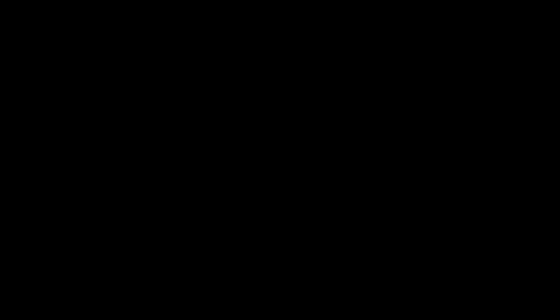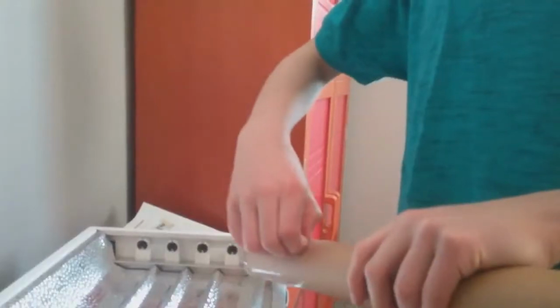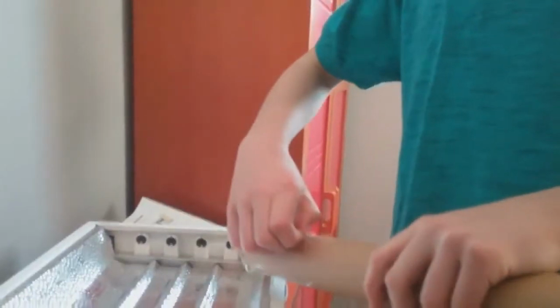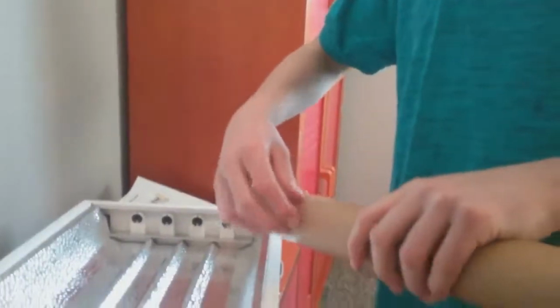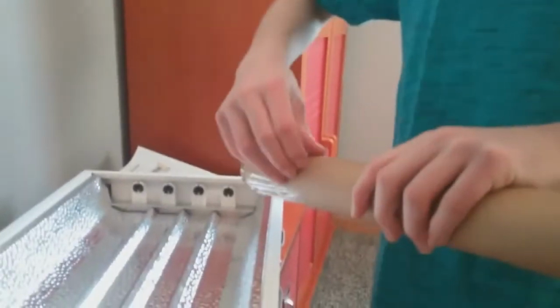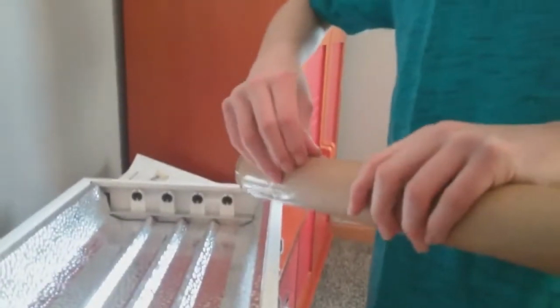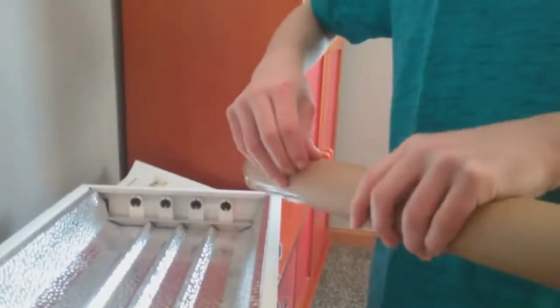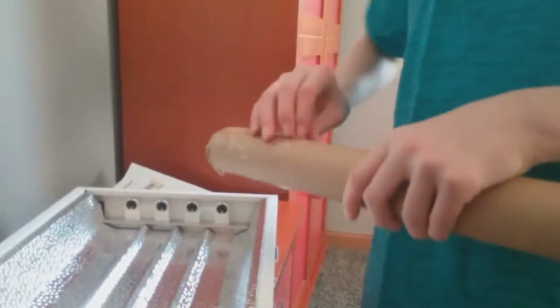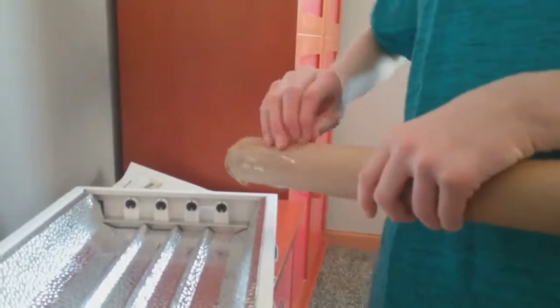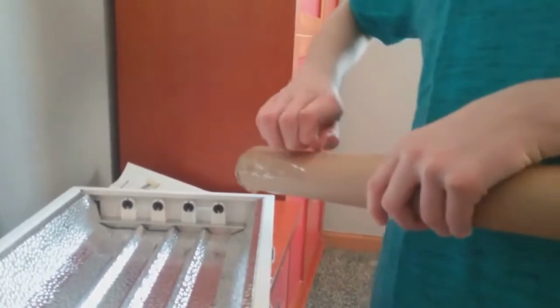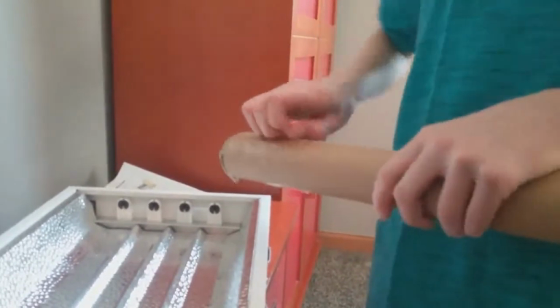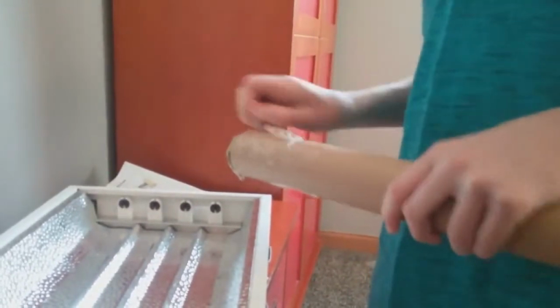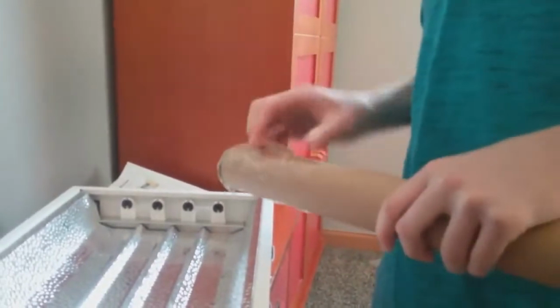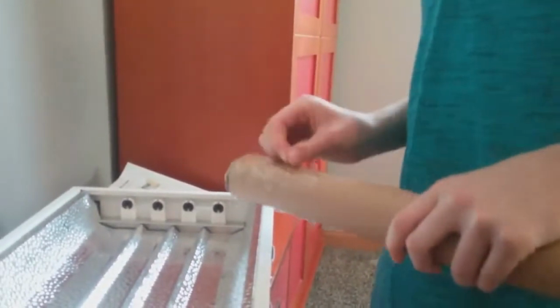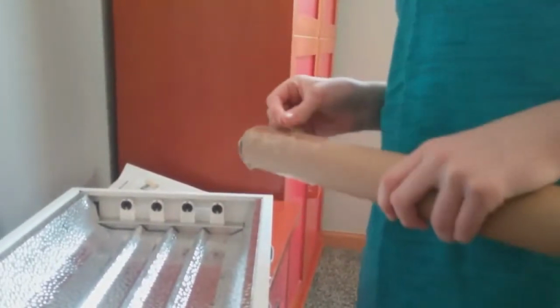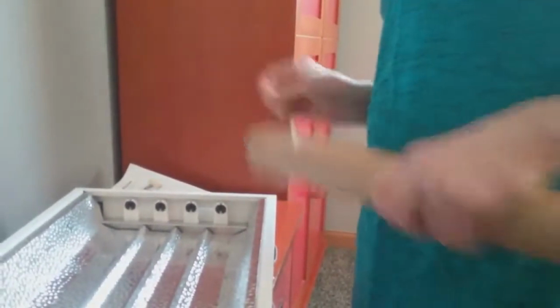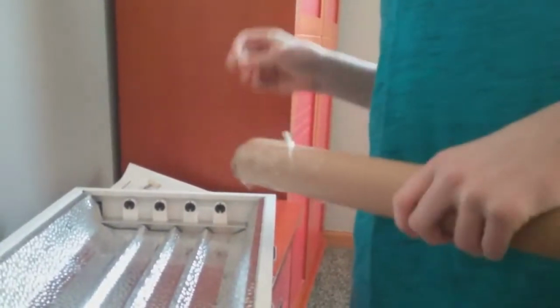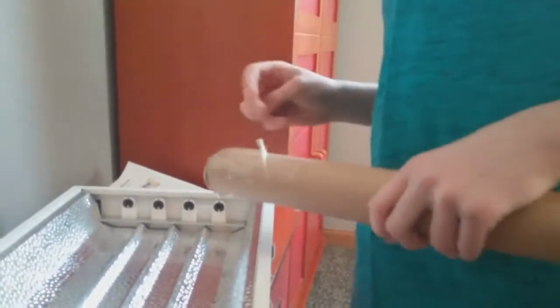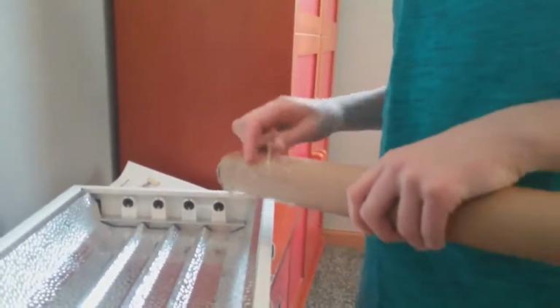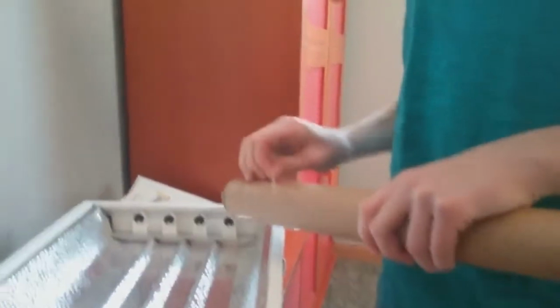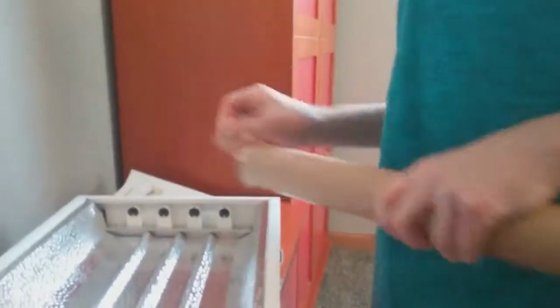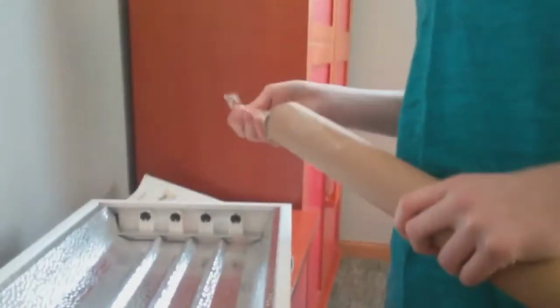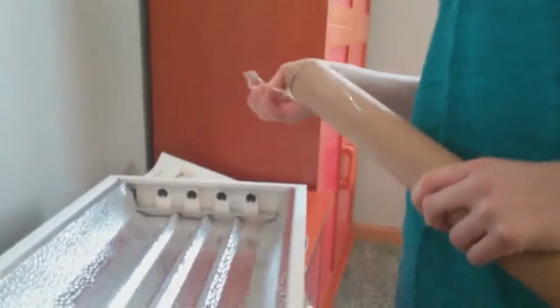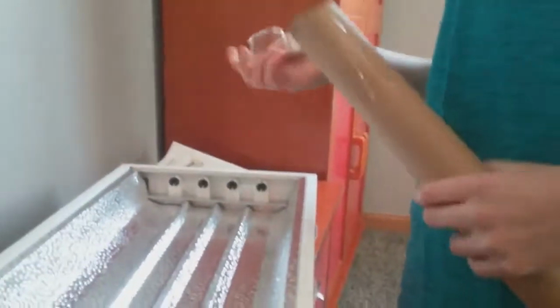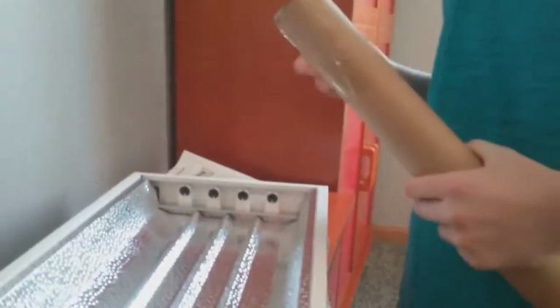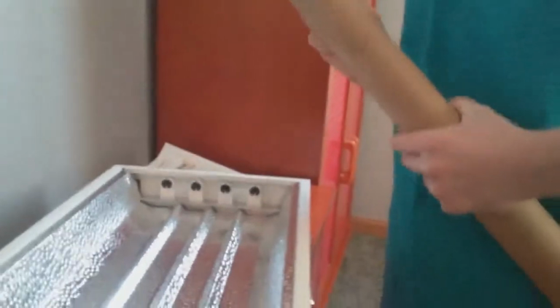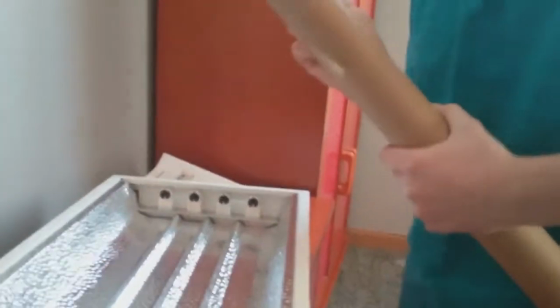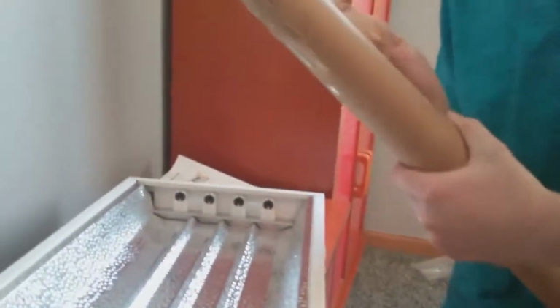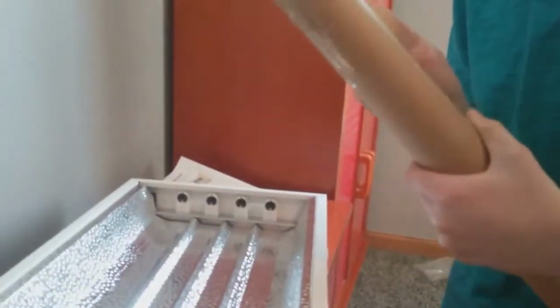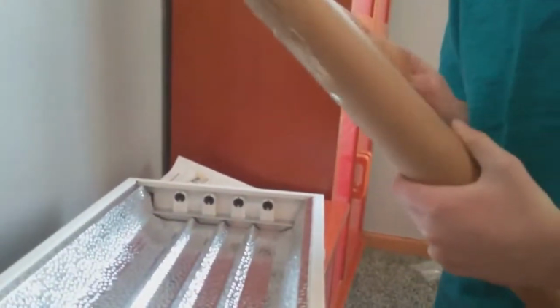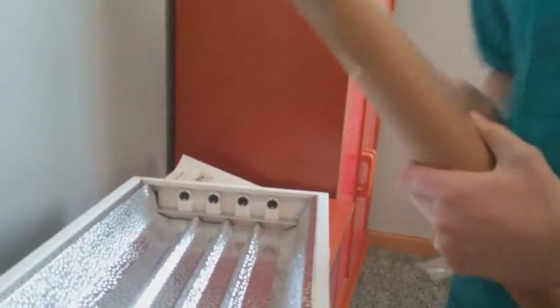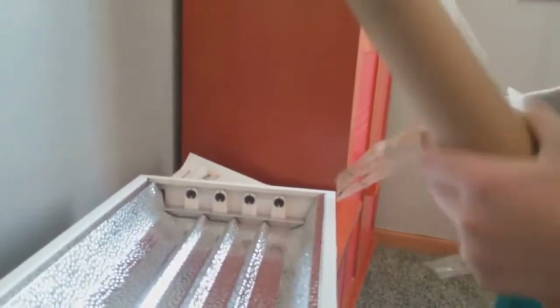Okay guys, so I've taken it all apart, and now we gotta get the tubes. This light fixture has four tubes in it.